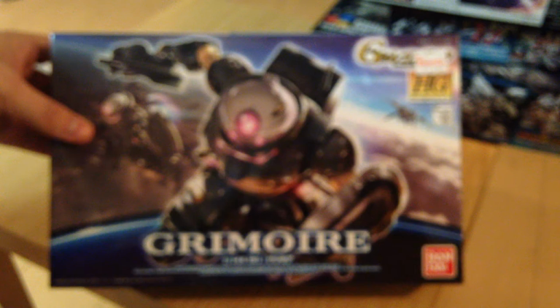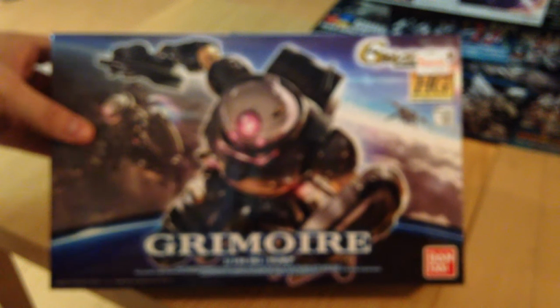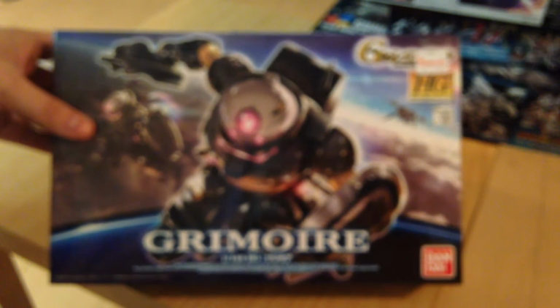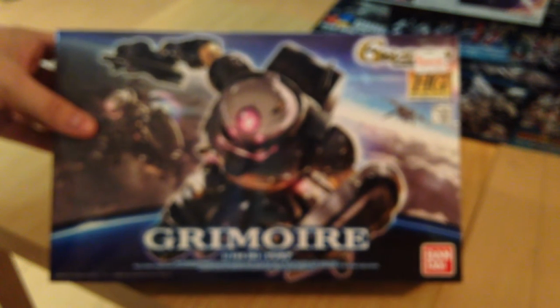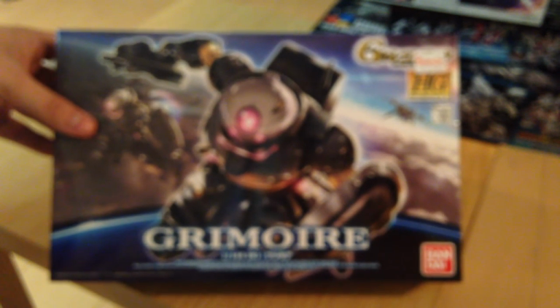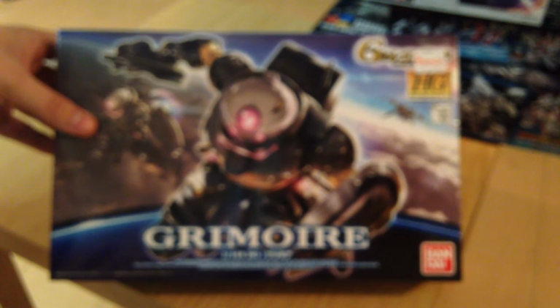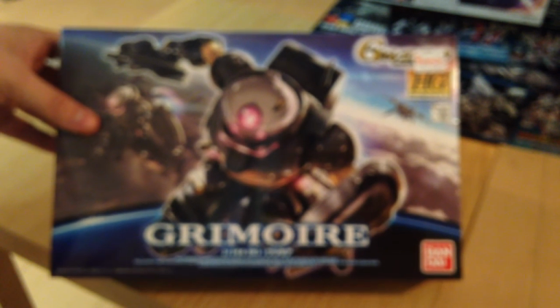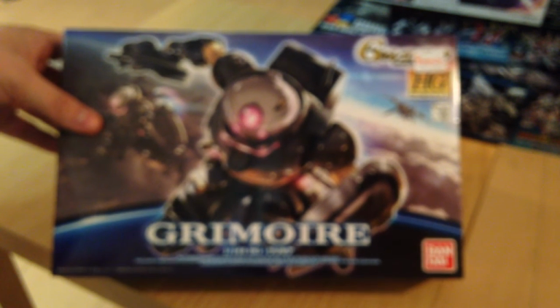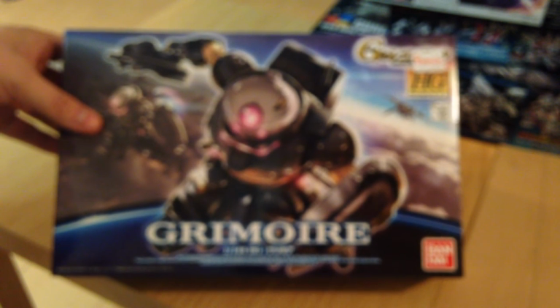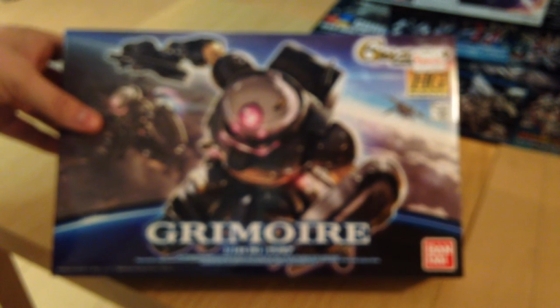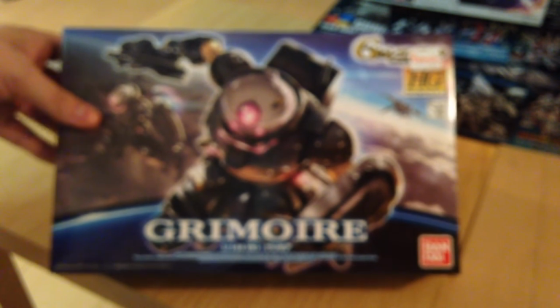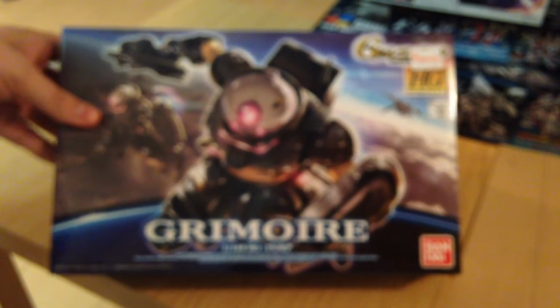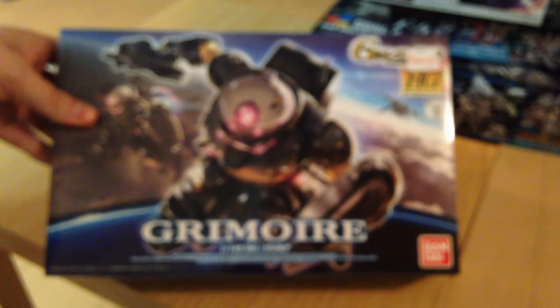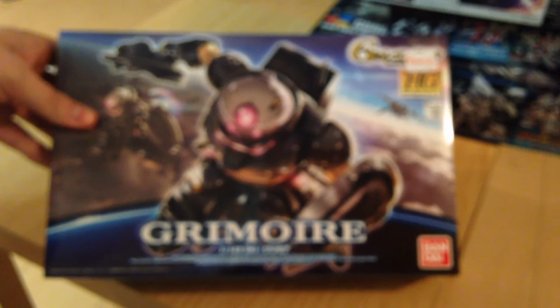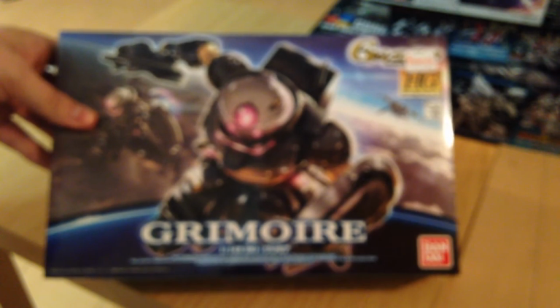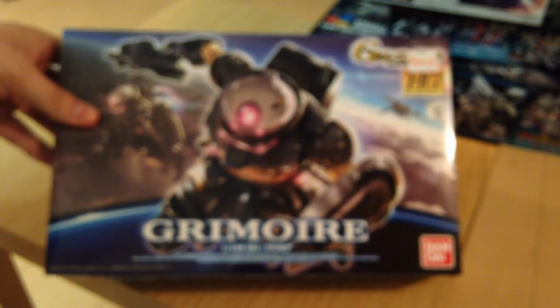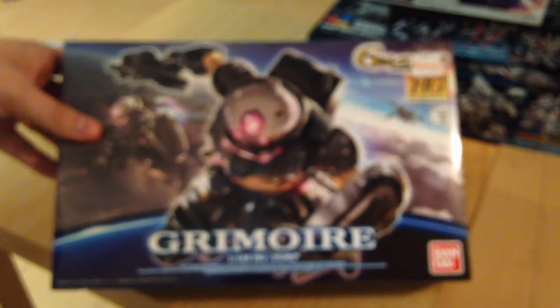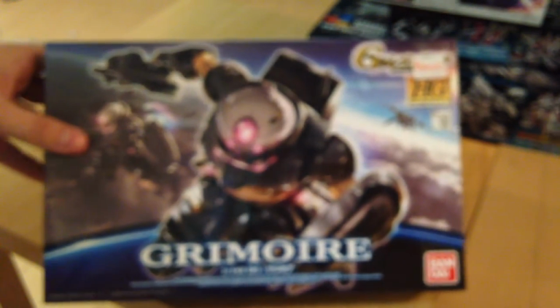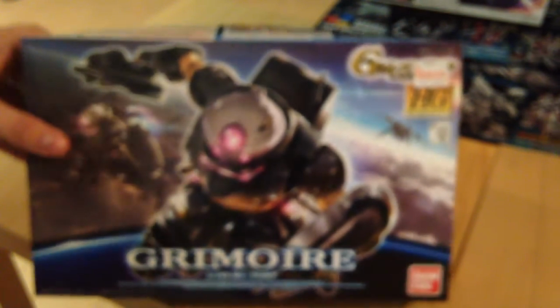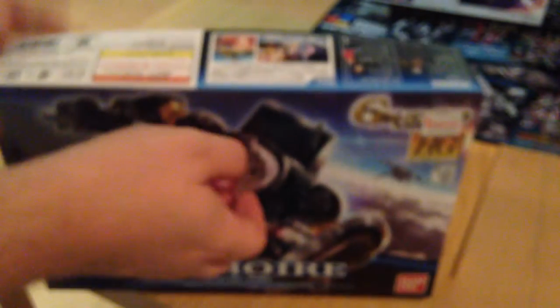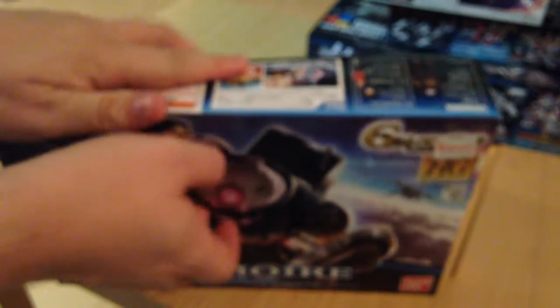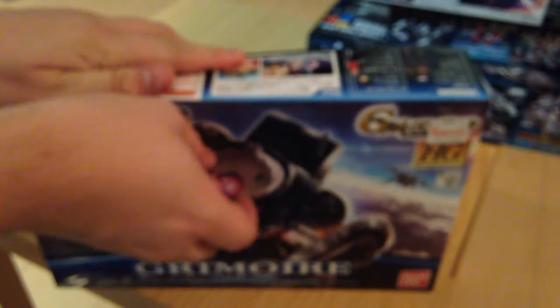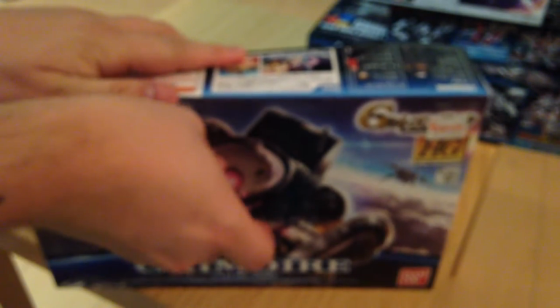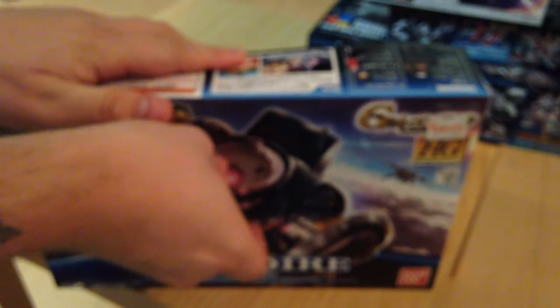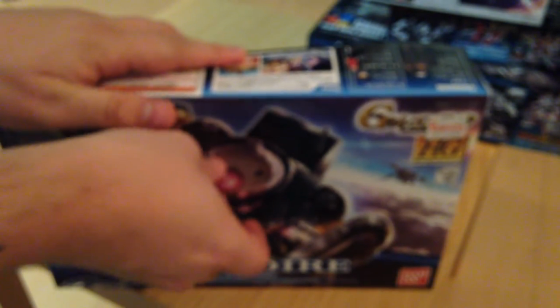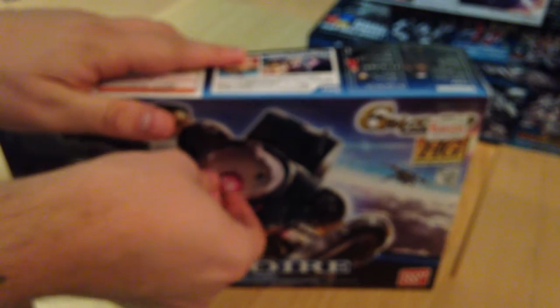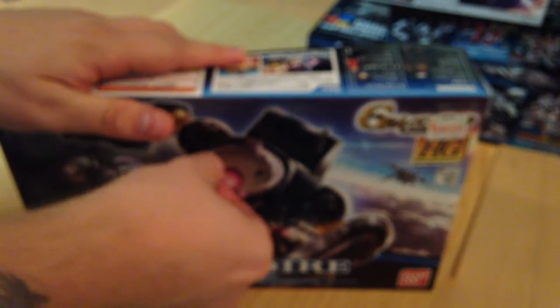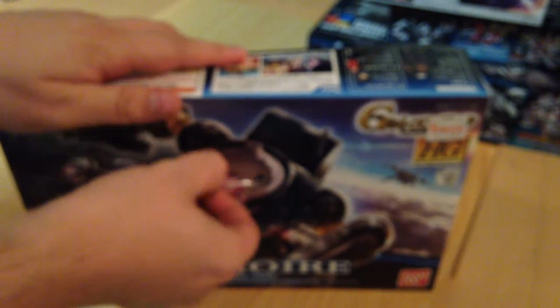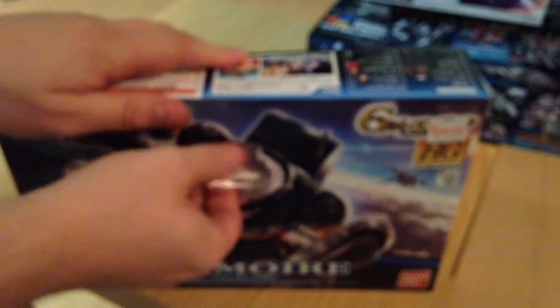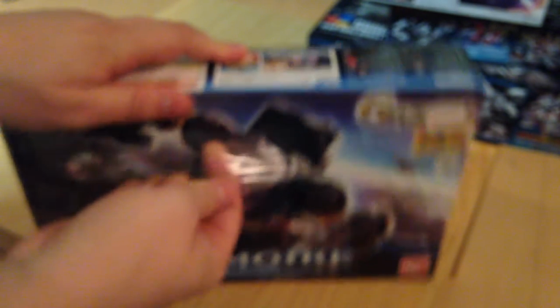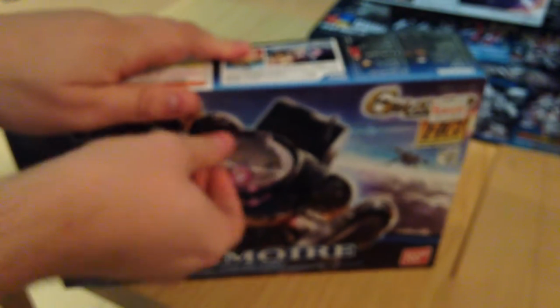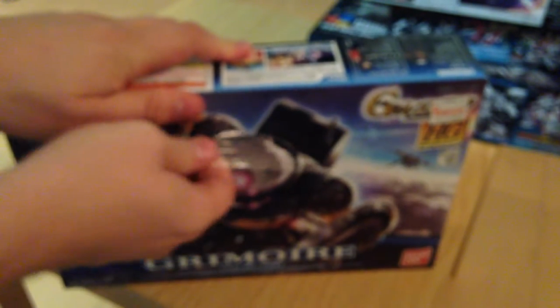Minna-san konnichiwa! This is David doing a quick unboxing of the Grimoire 1/144 HG kit. This is a high-grade kit from the Reconquista in G line.